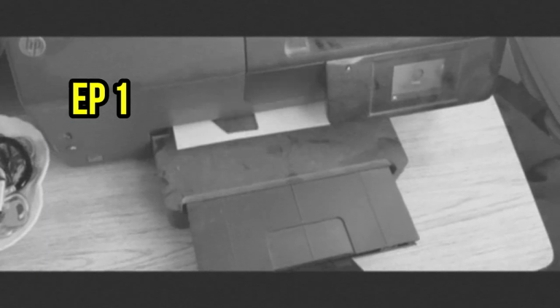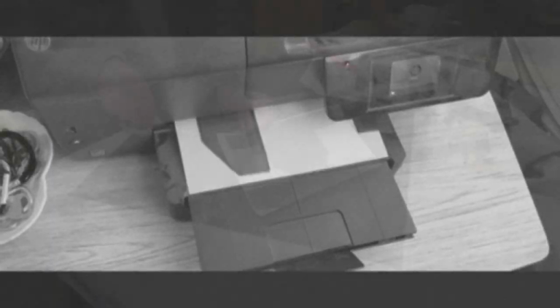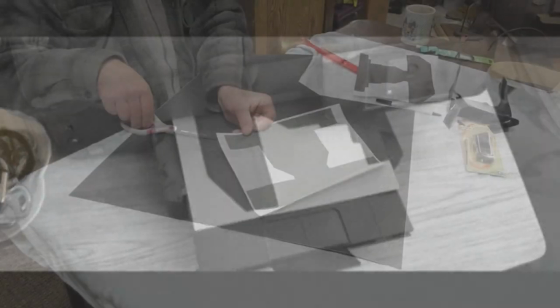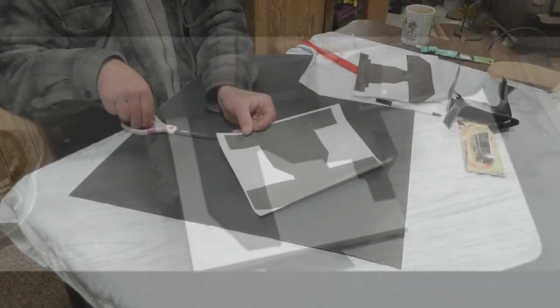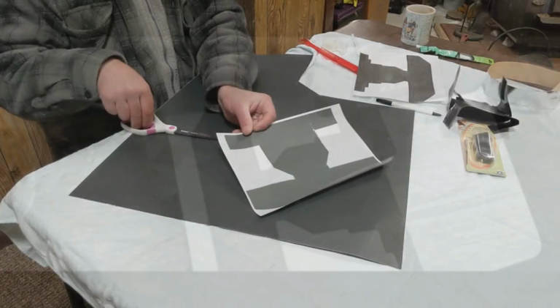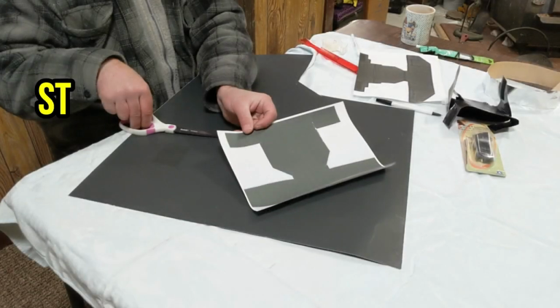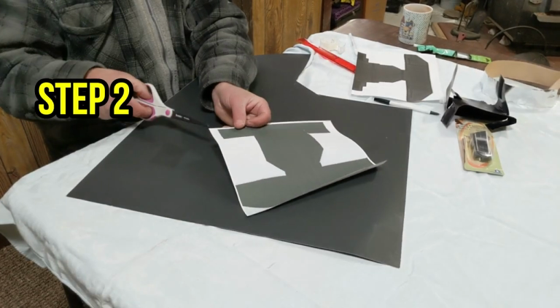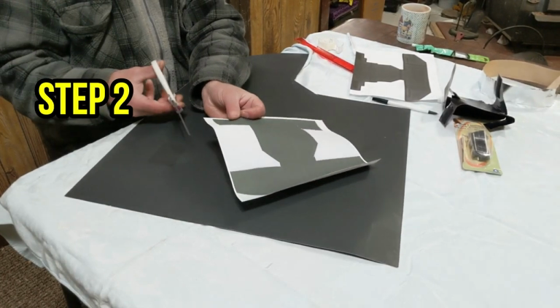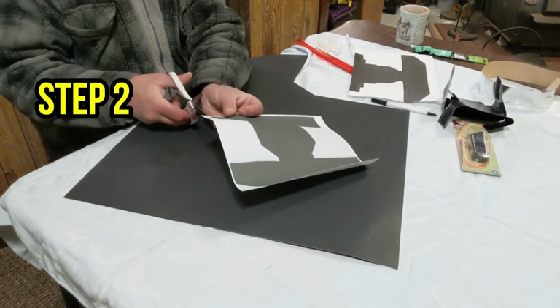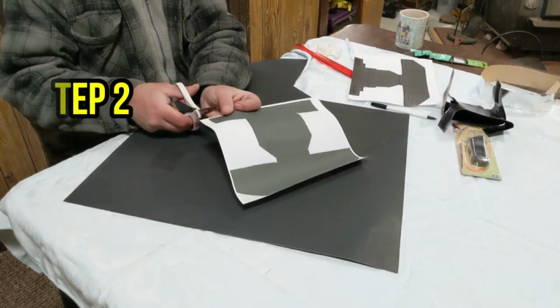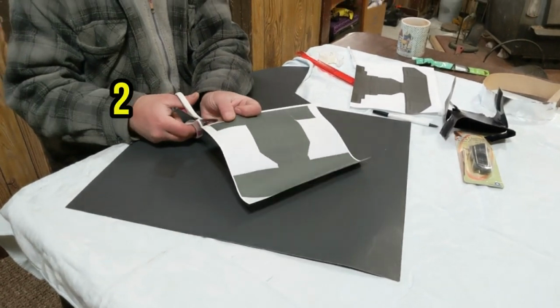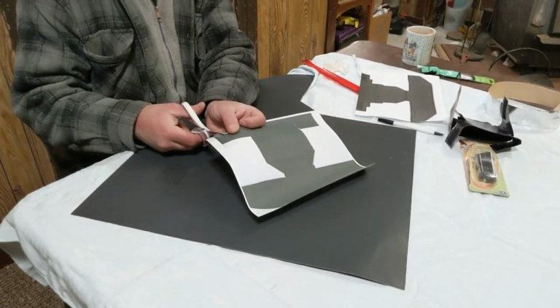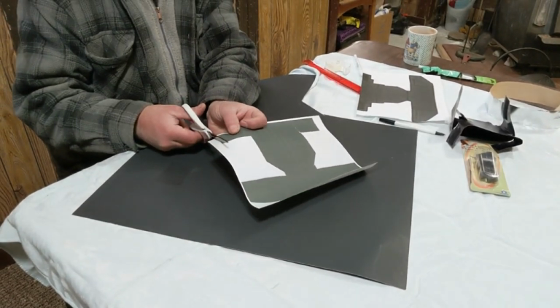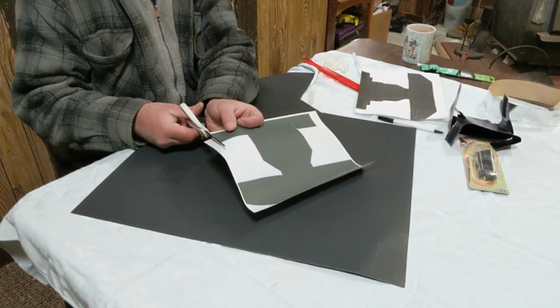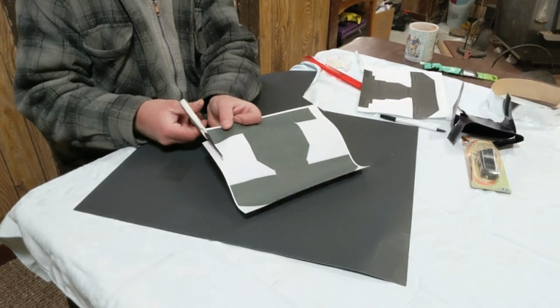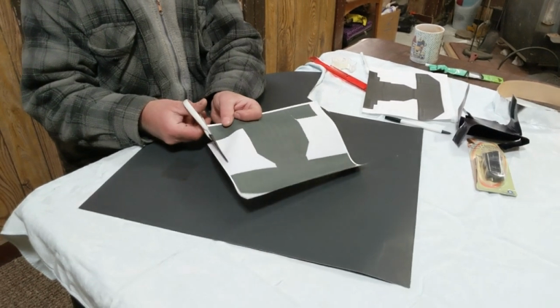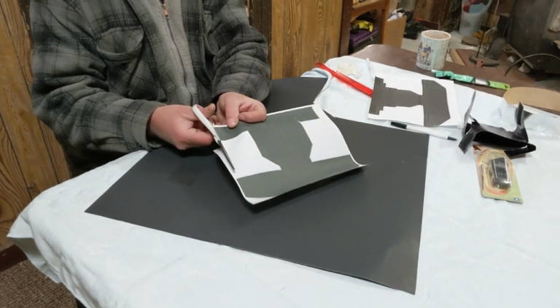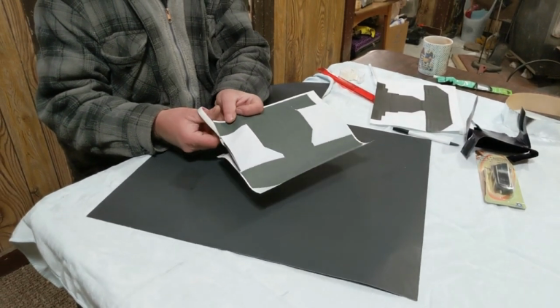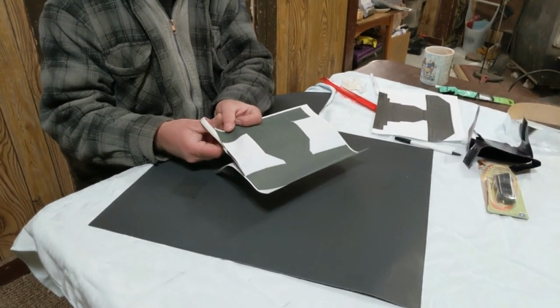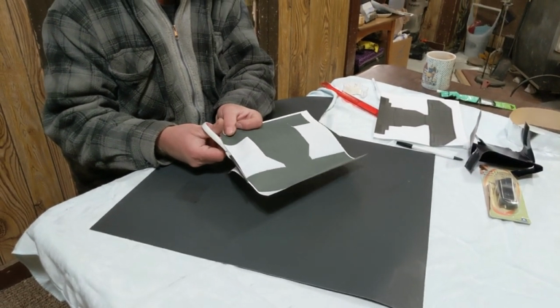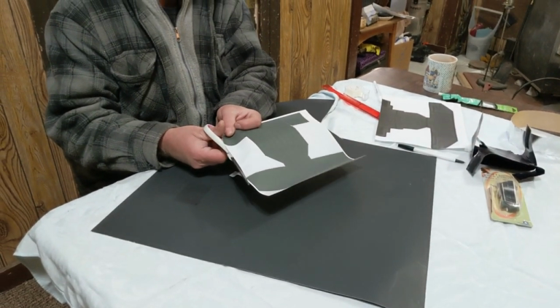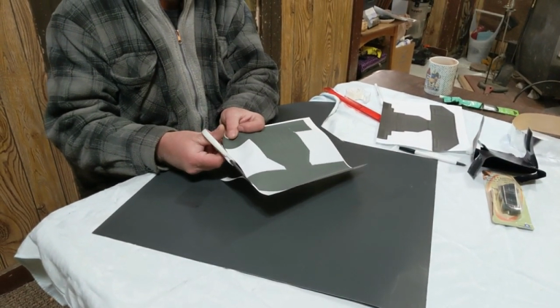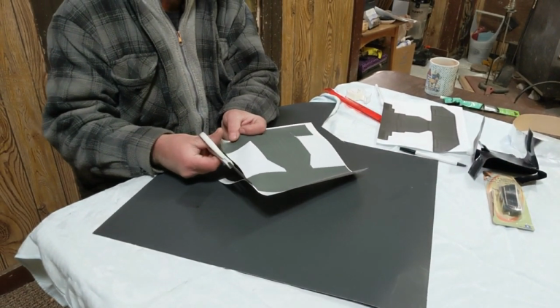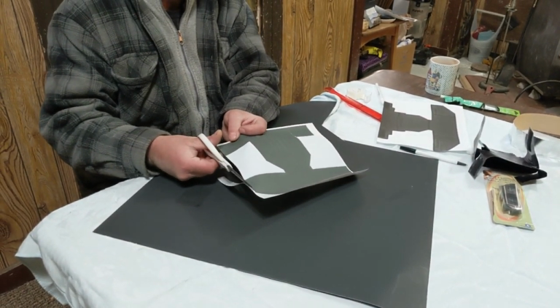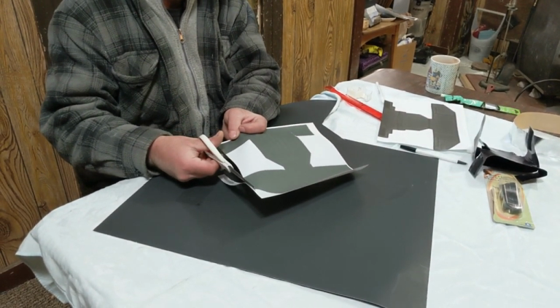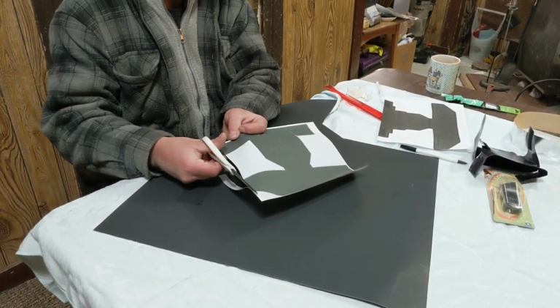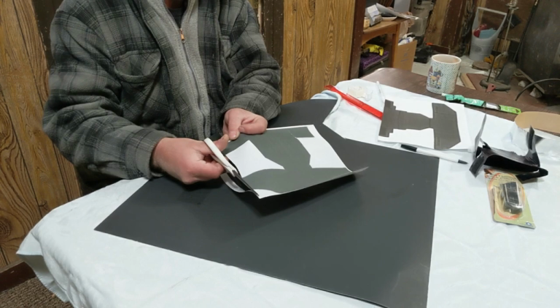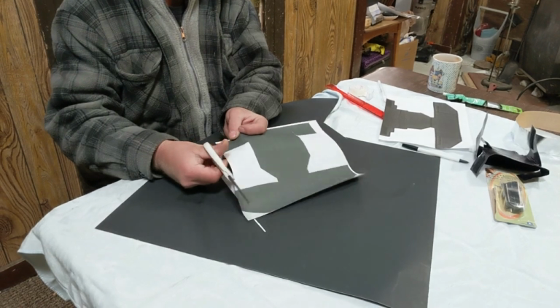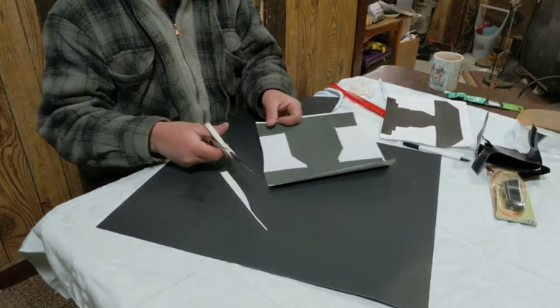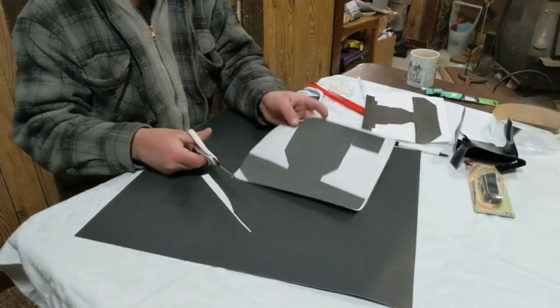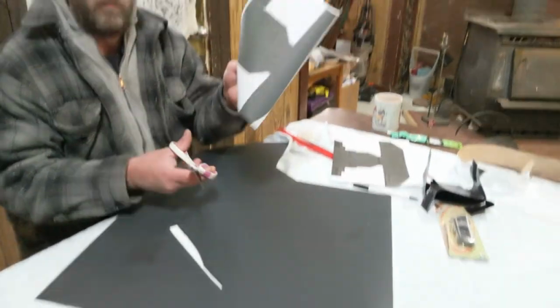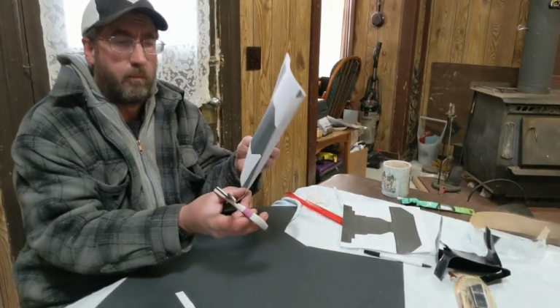Step 2: cut out the template. Remember to take your time cutting because this is actually going to be the shape of your sunshade.